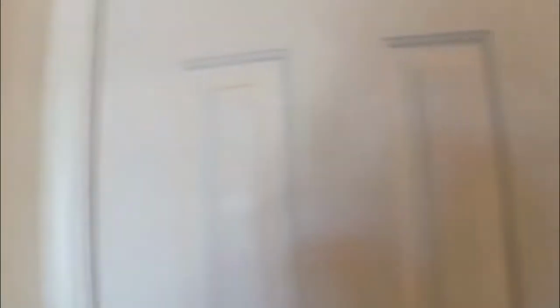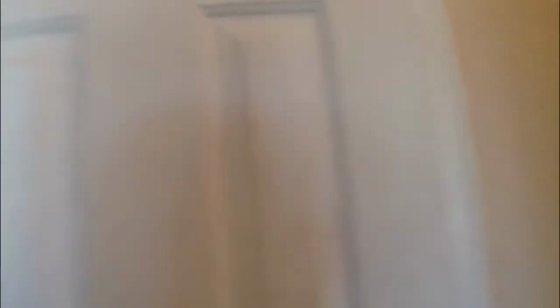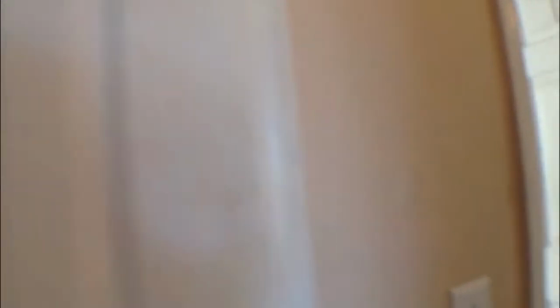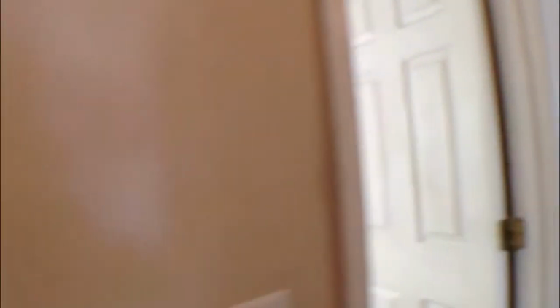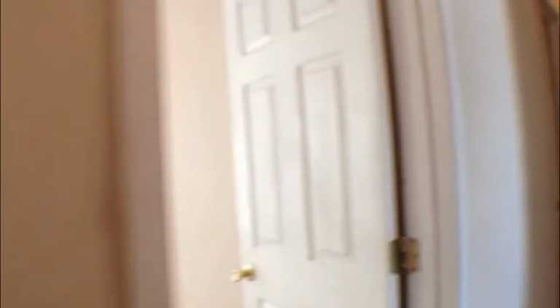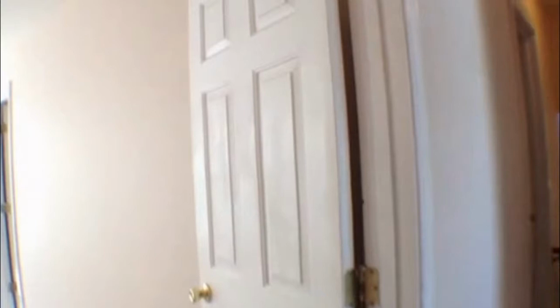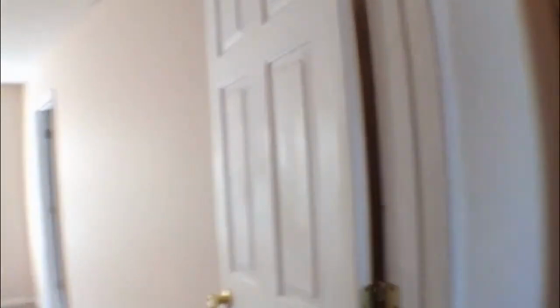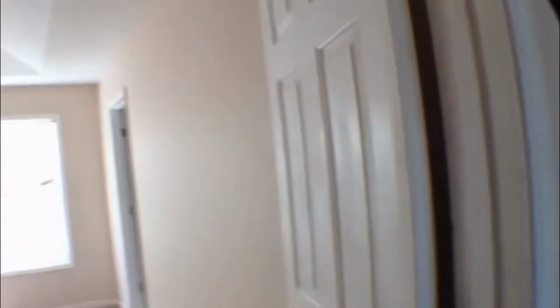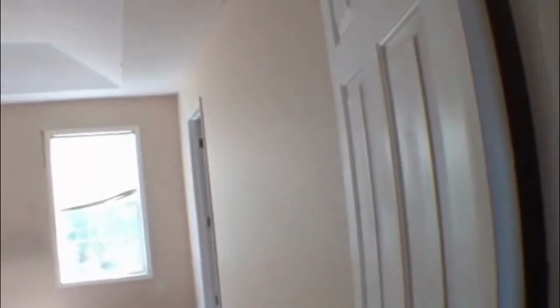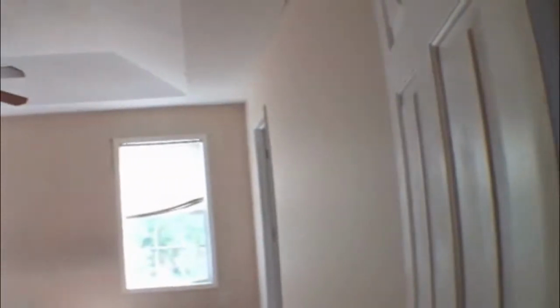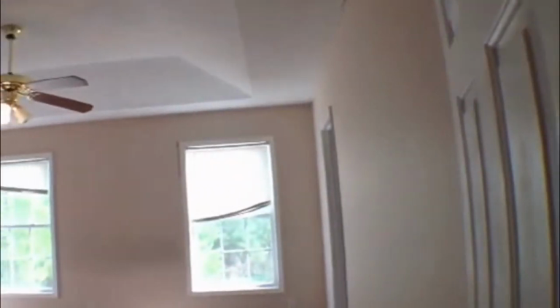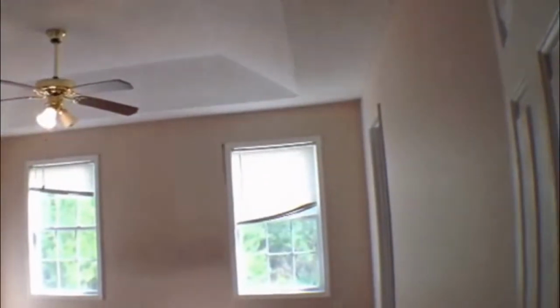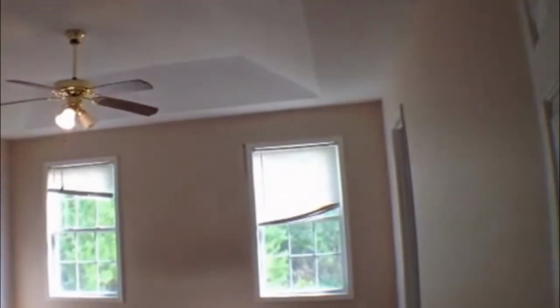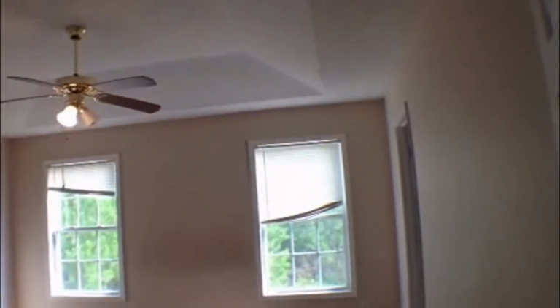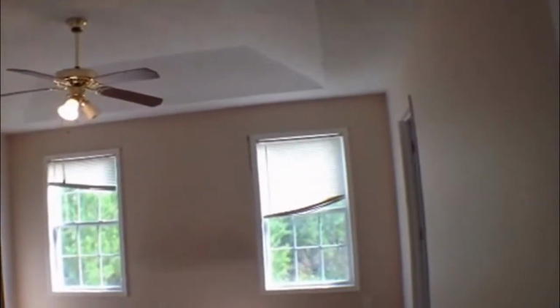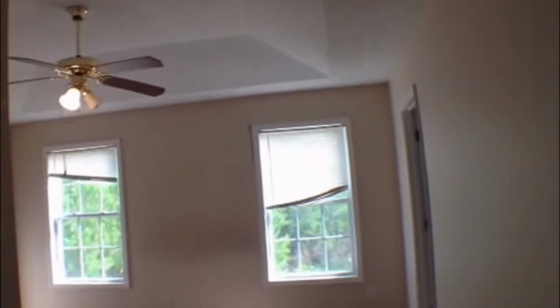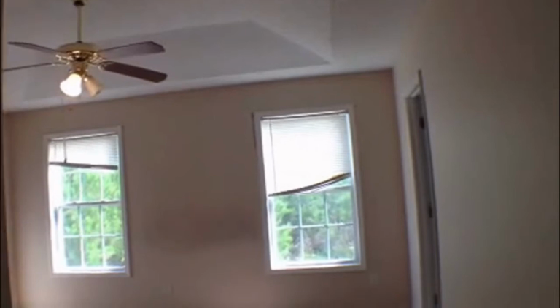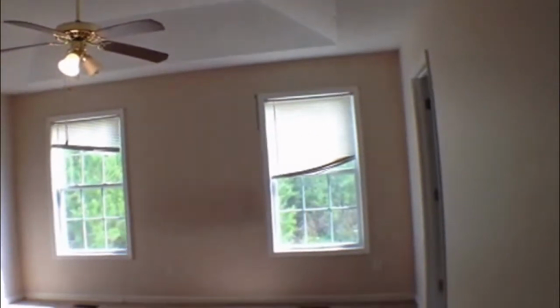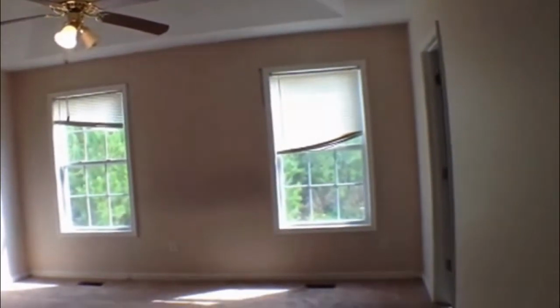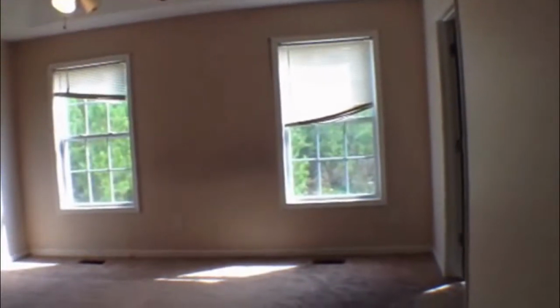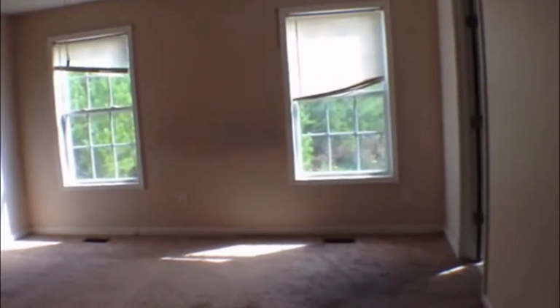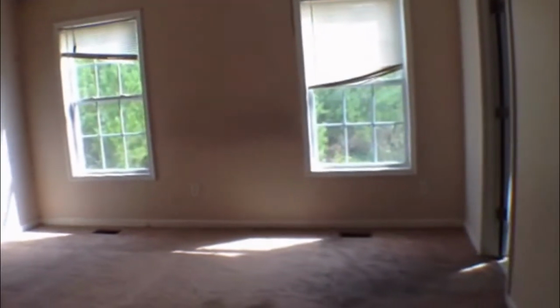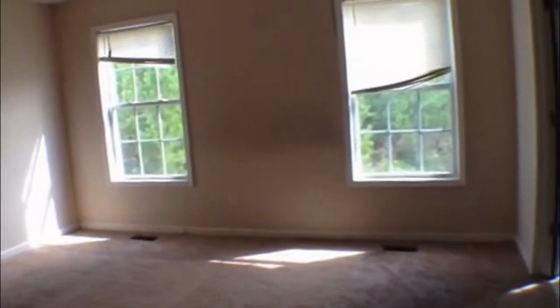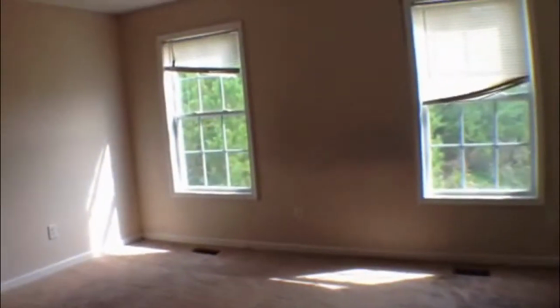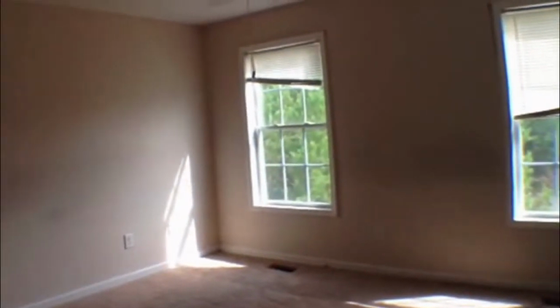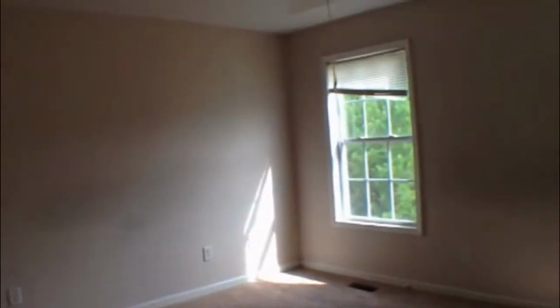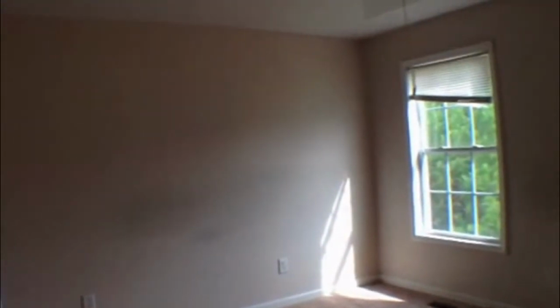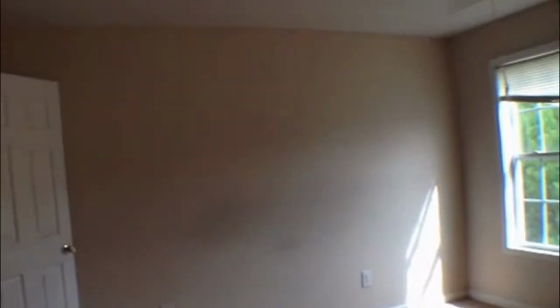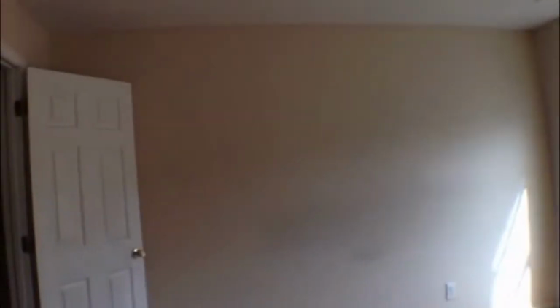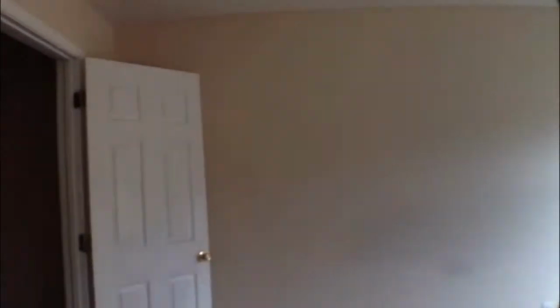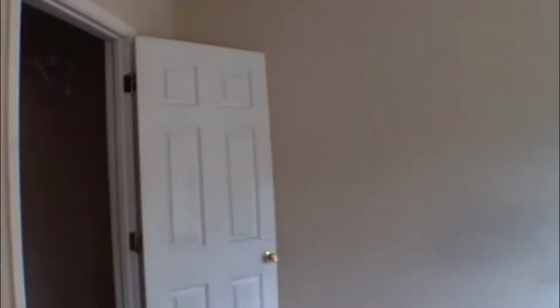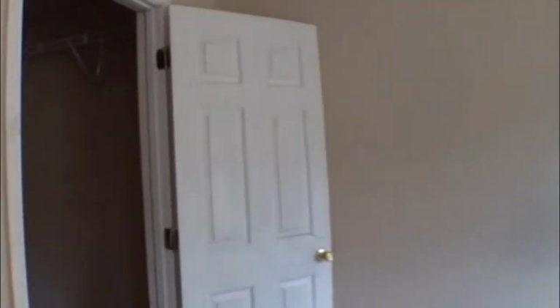Hall pantry. Then we go into the master bedroom with tray ceilings and a nice ceiling fan. This bedroom overlooks the backyard and has a very large walk-in closet.